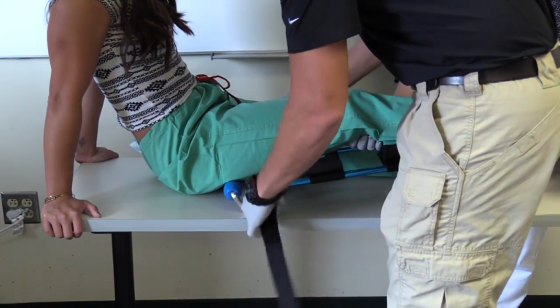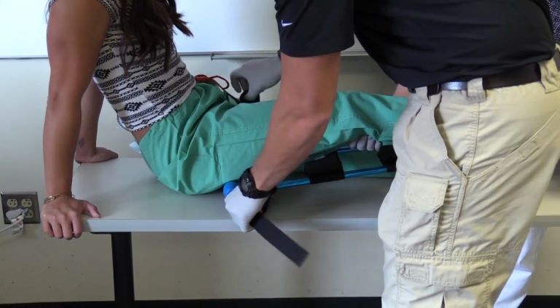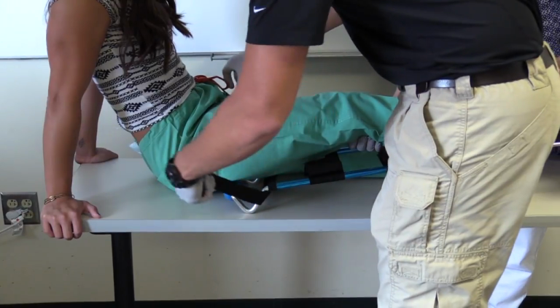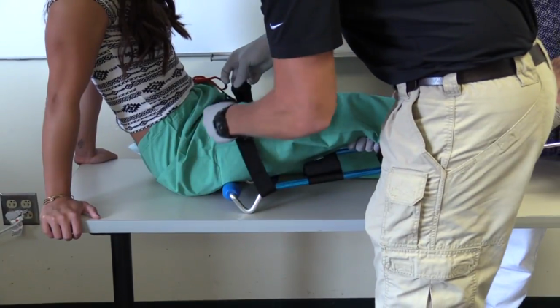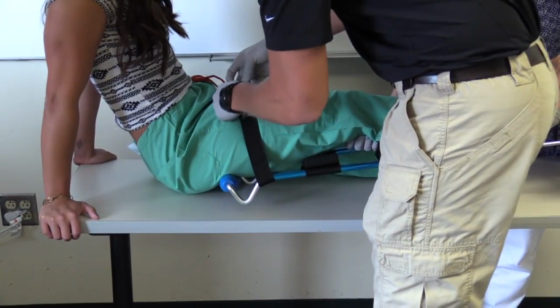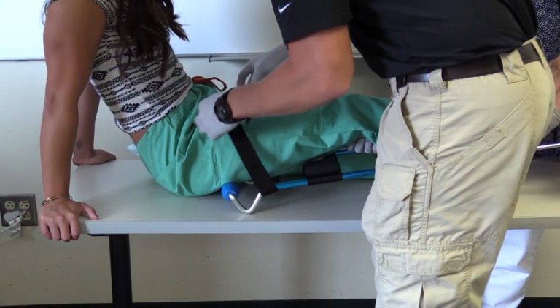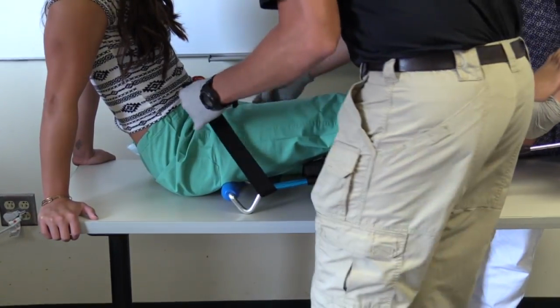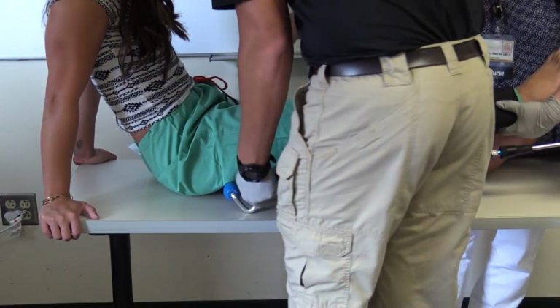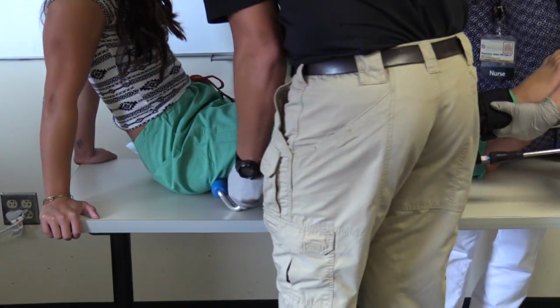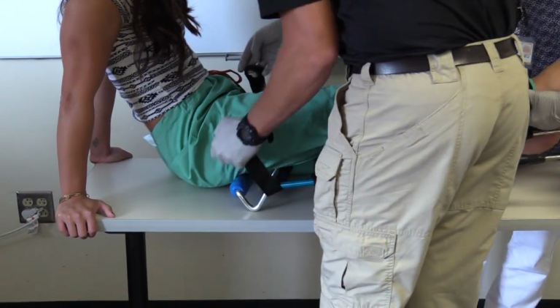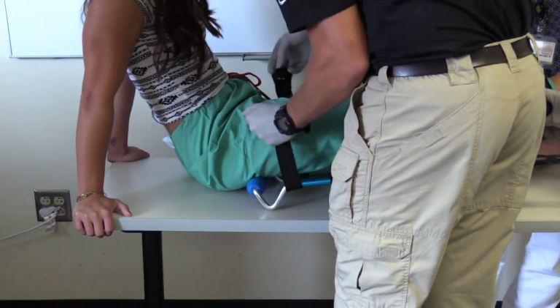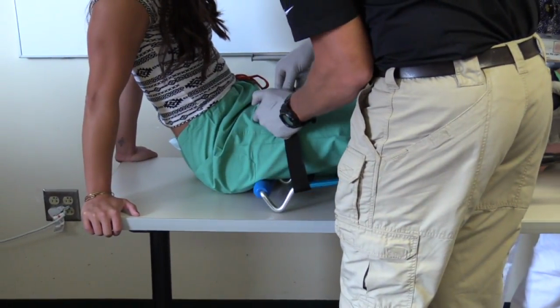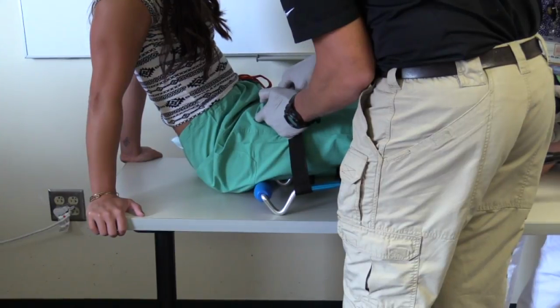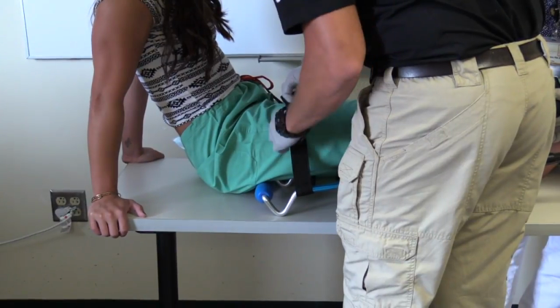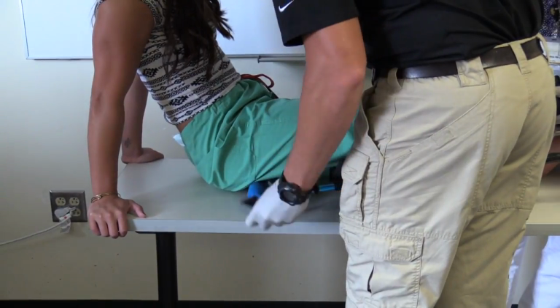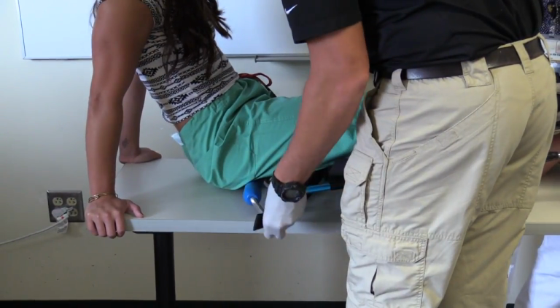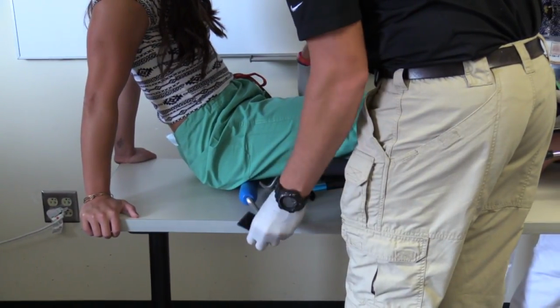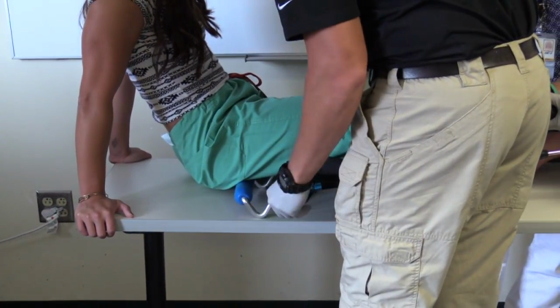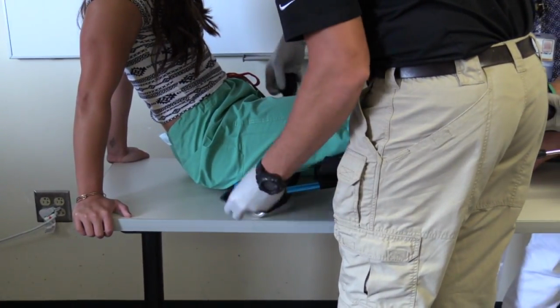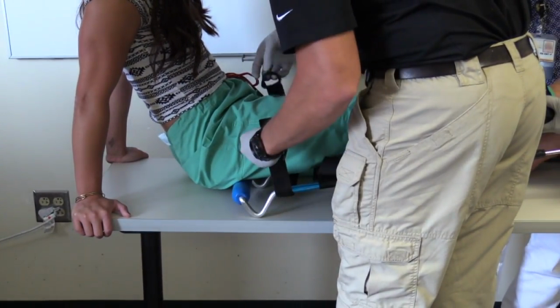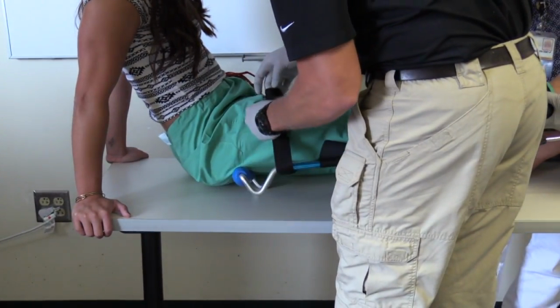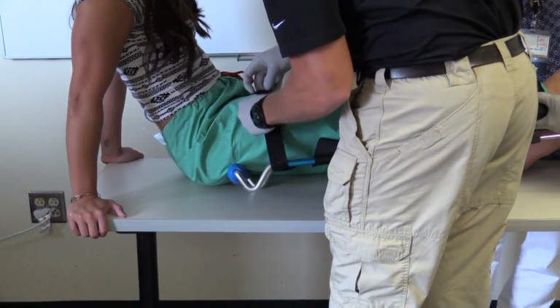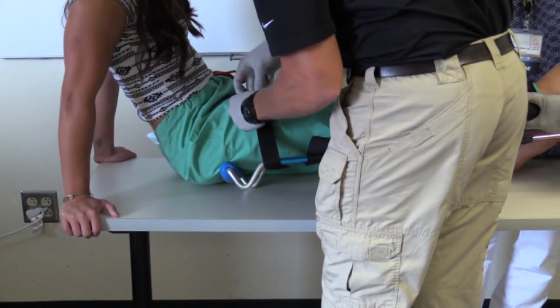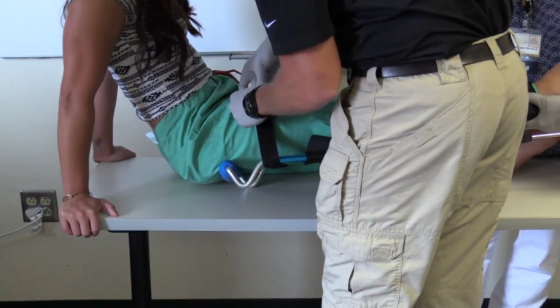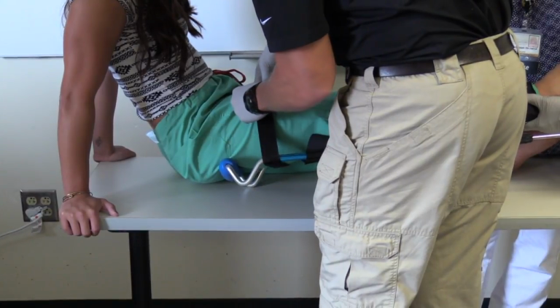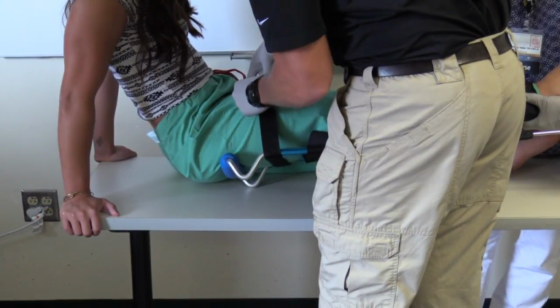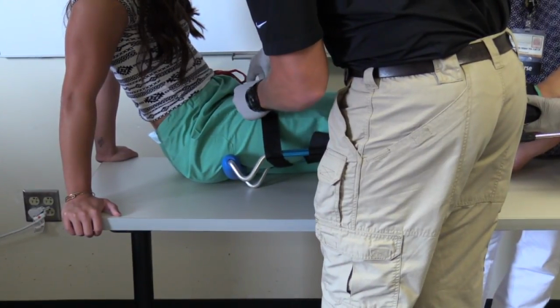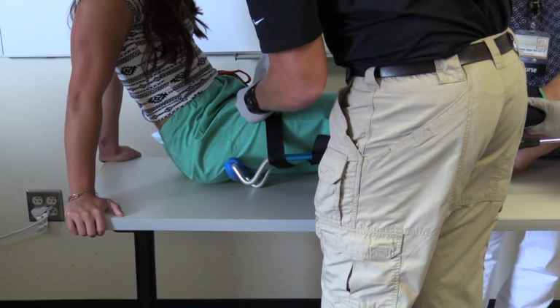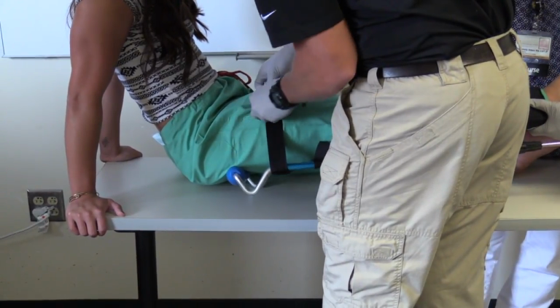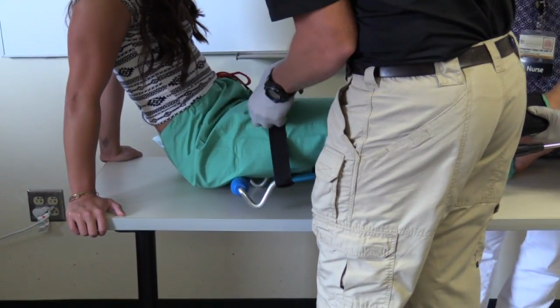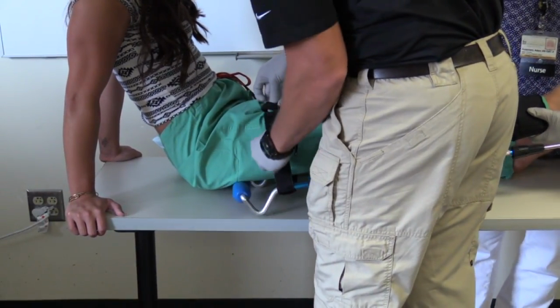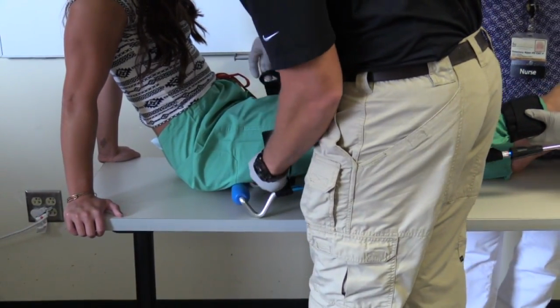I will place the device underneath the injured extremity and have my partner align the leg with the device. To secure the leg to the device, I will first secure the ischial strap.